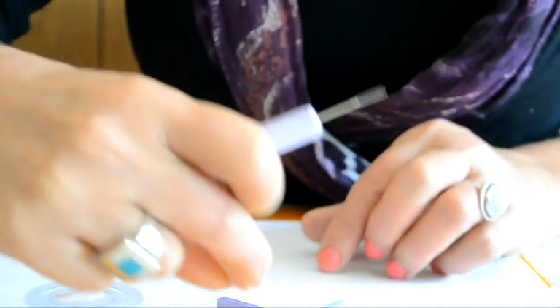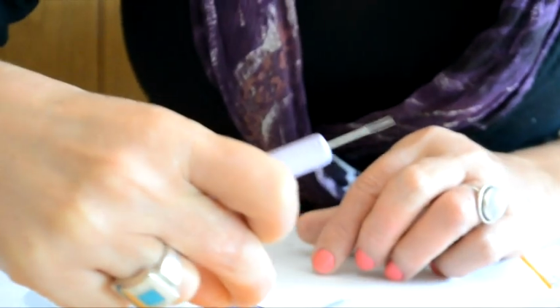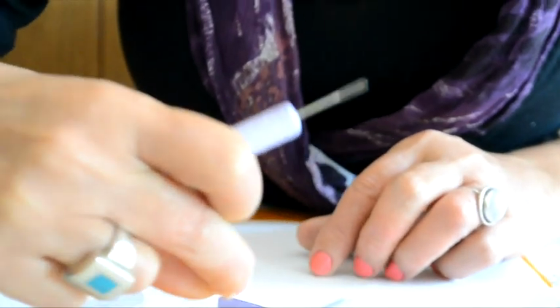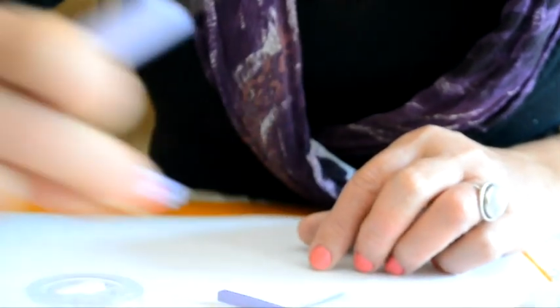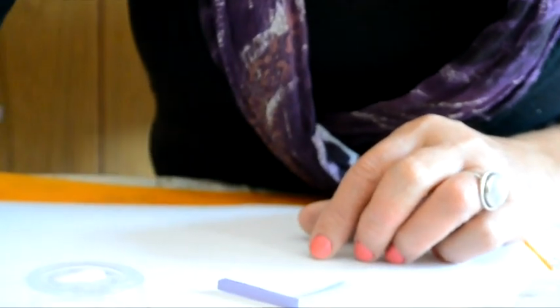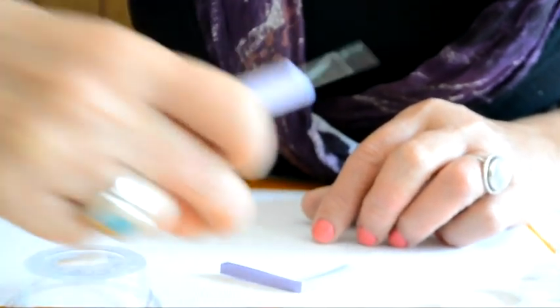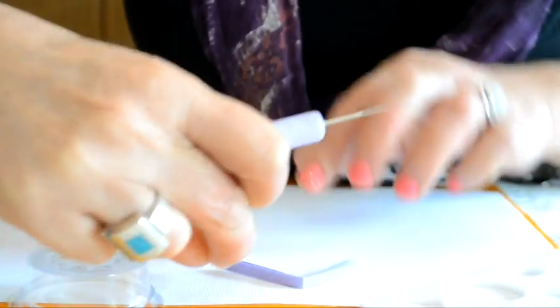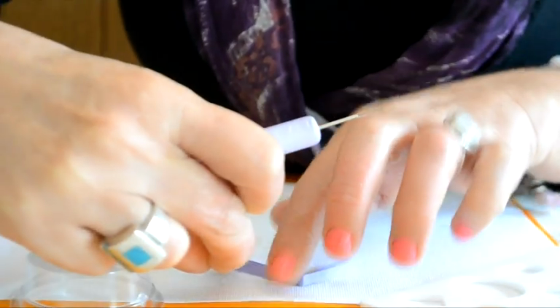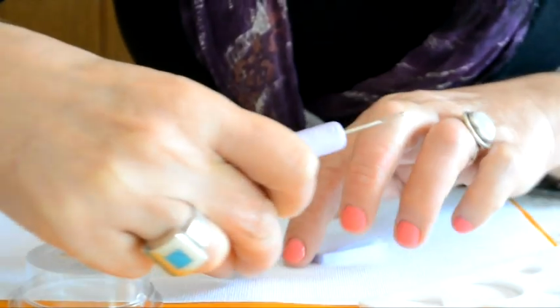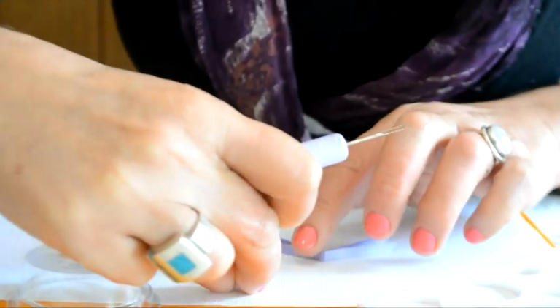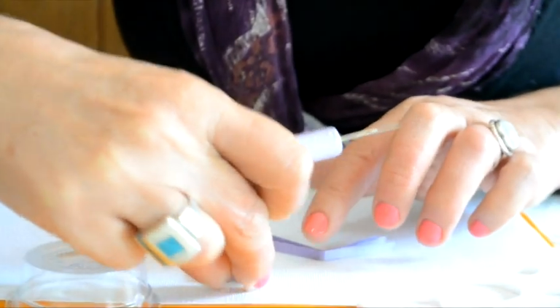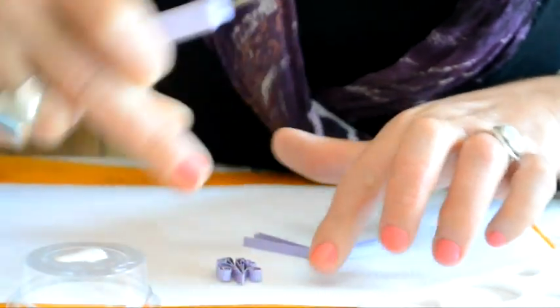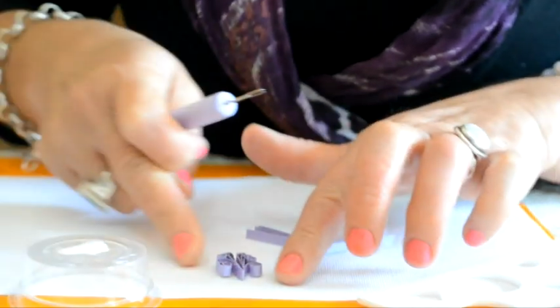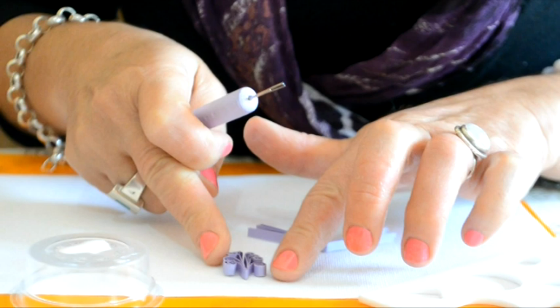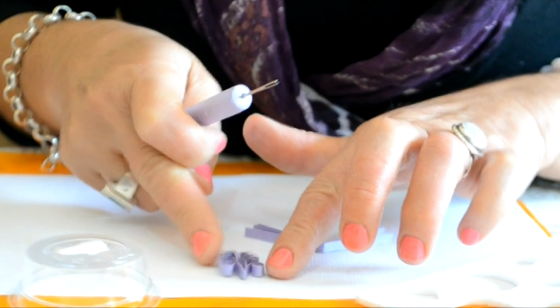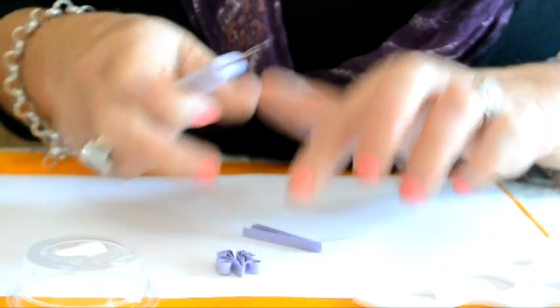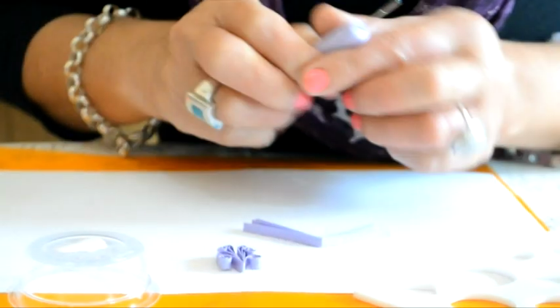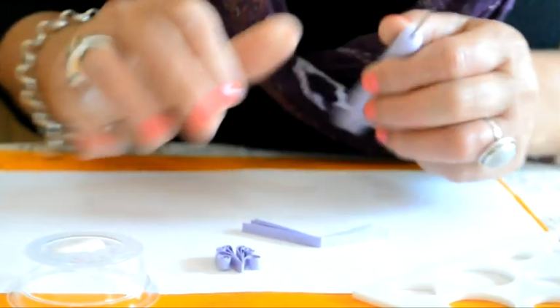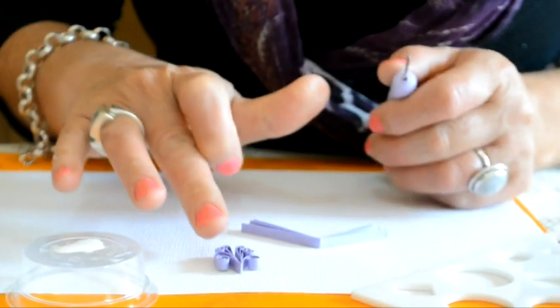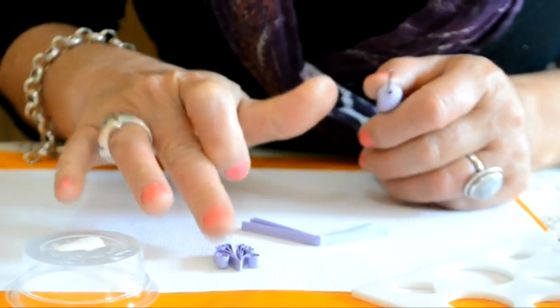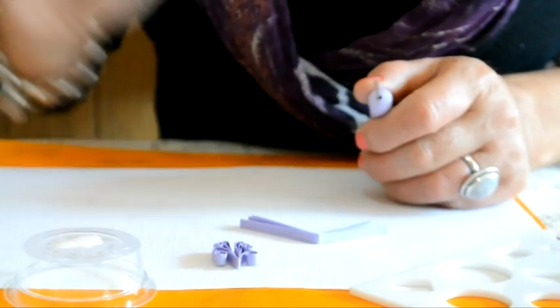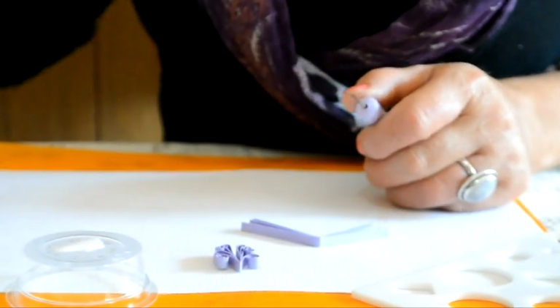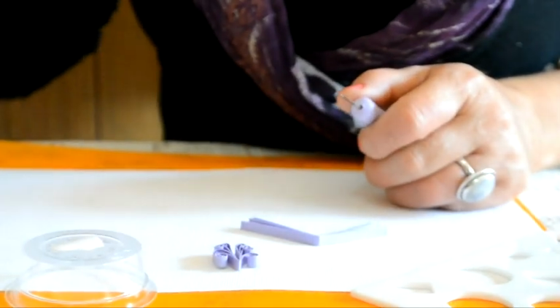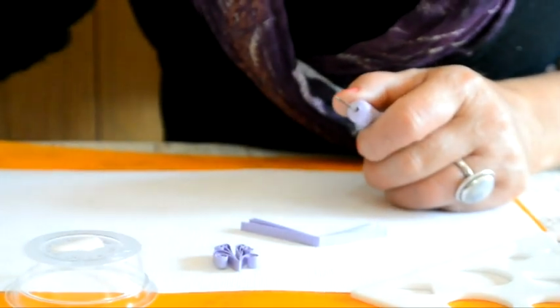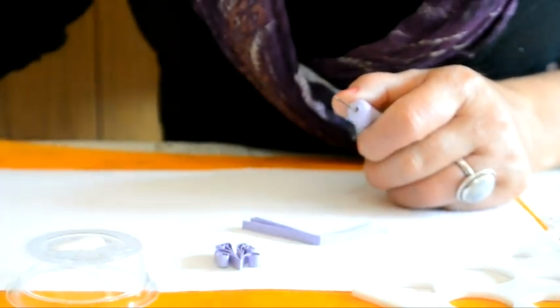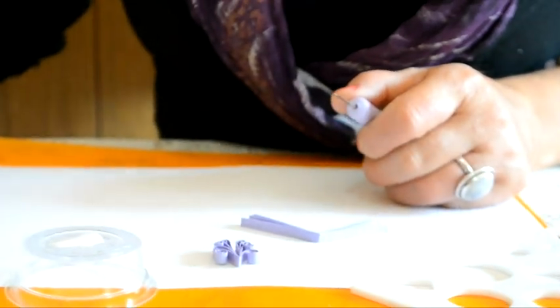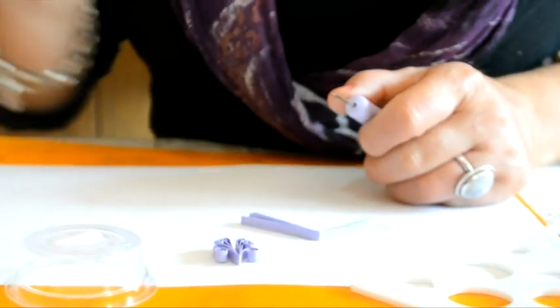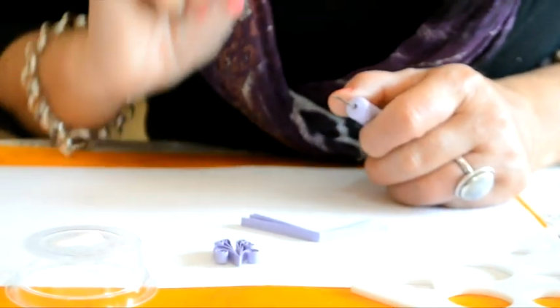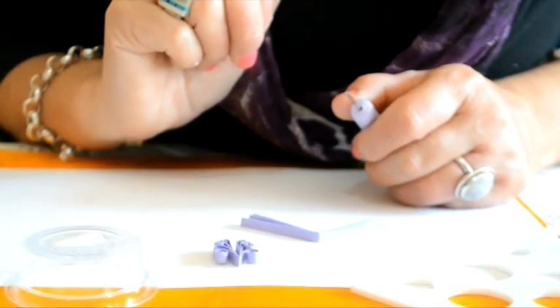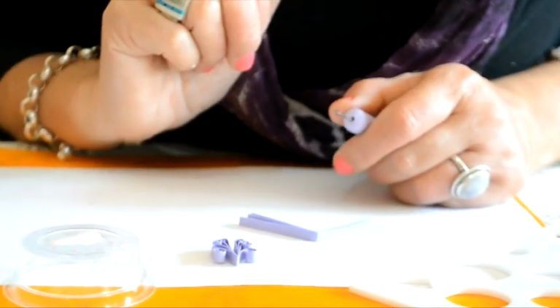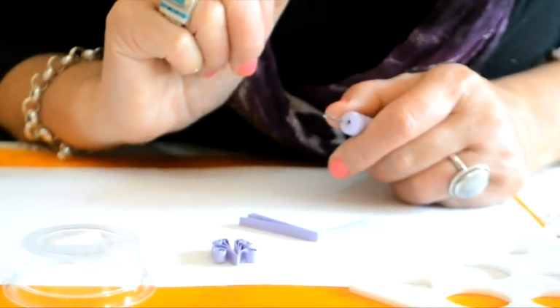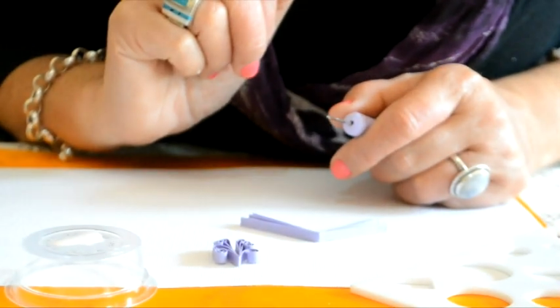Este sería el rulito inicial, que es el interior de cada uno de los pétalos de la flor que hemos elegido hoy.